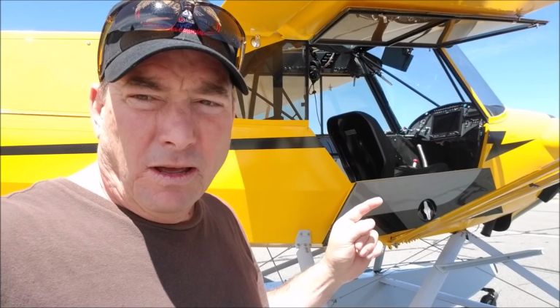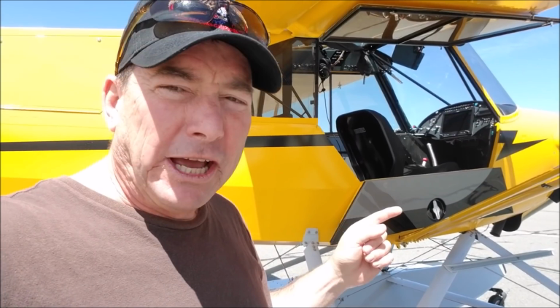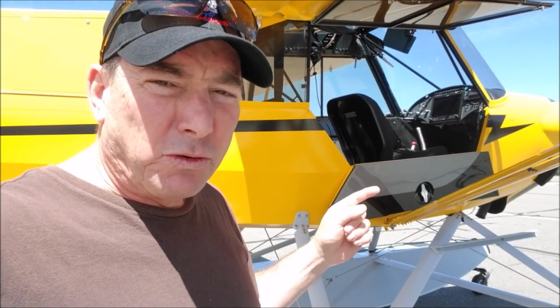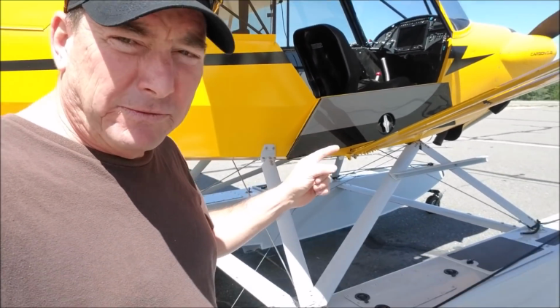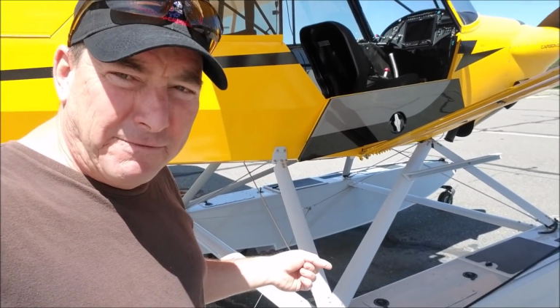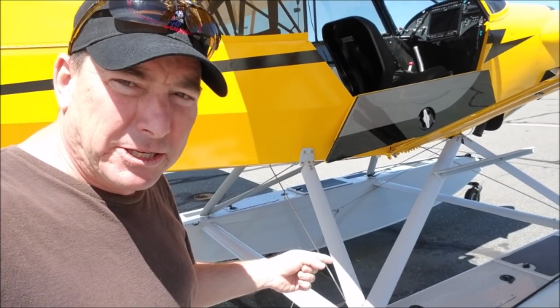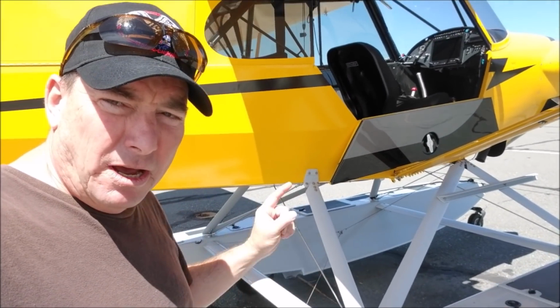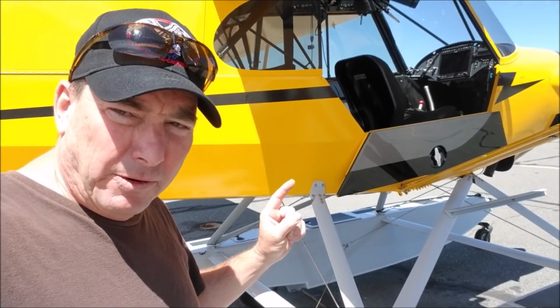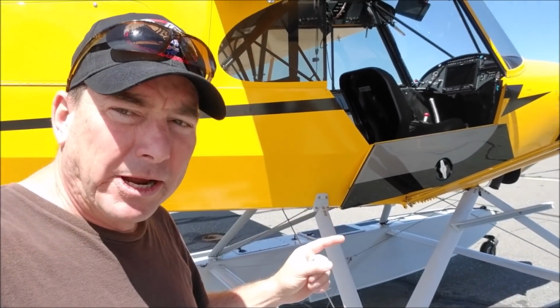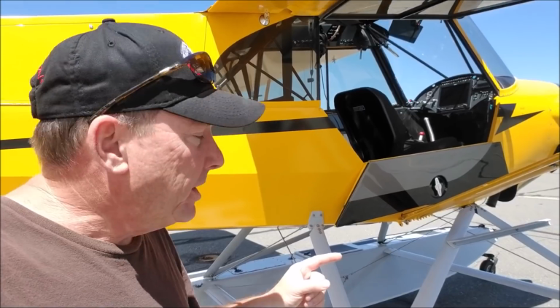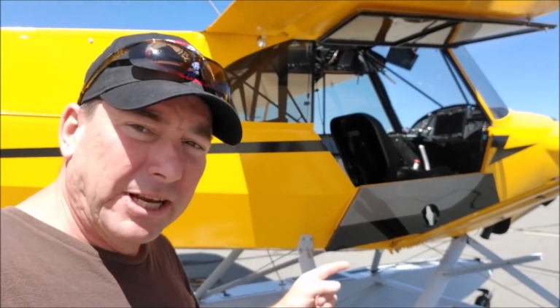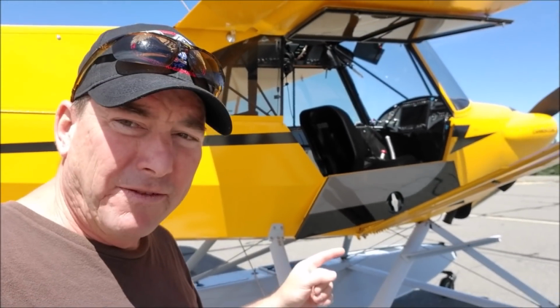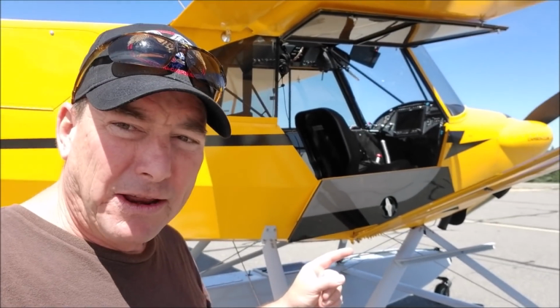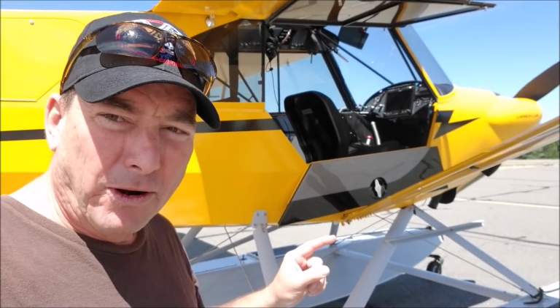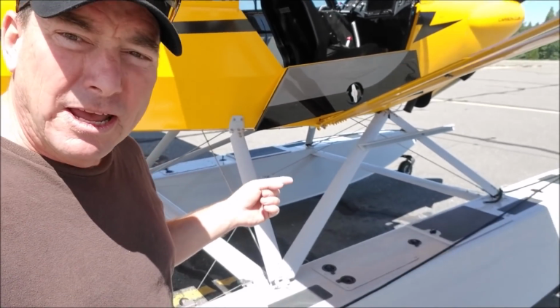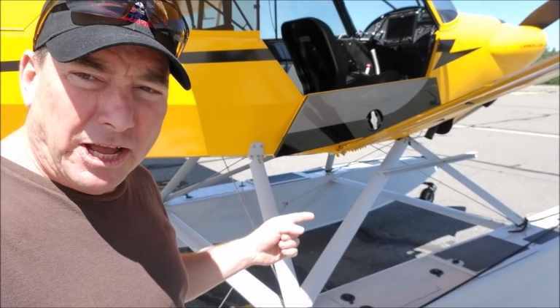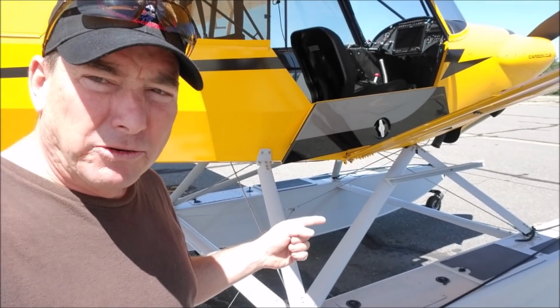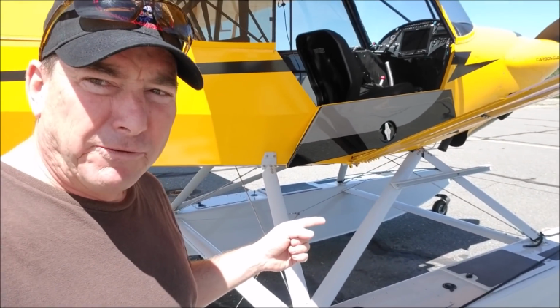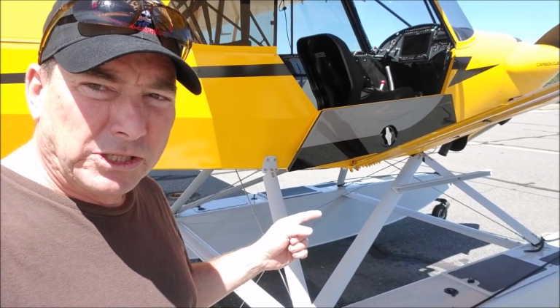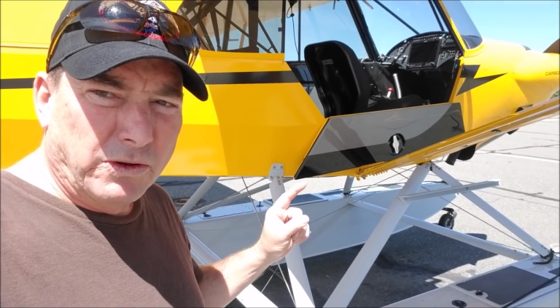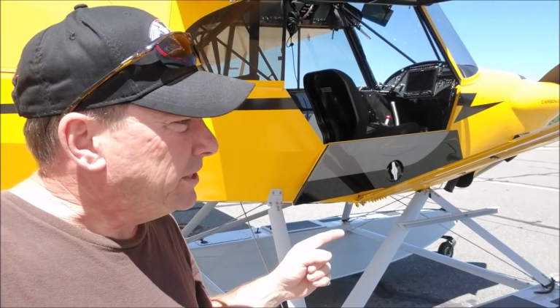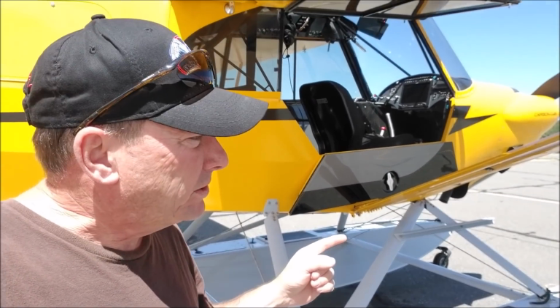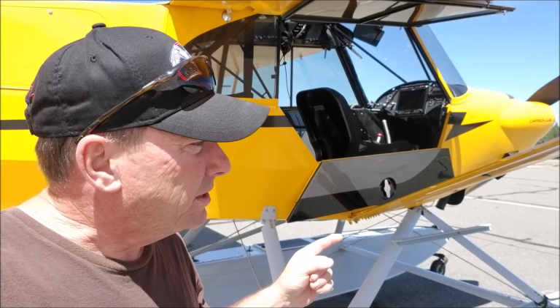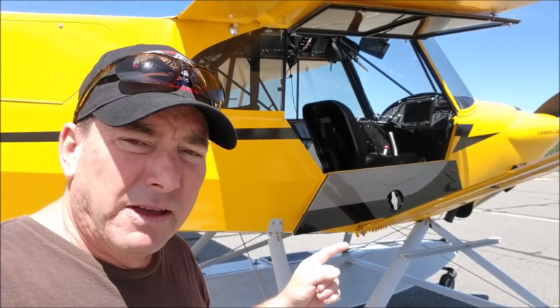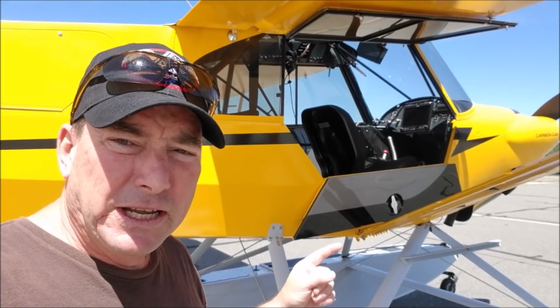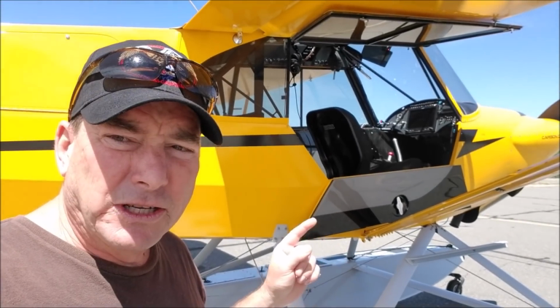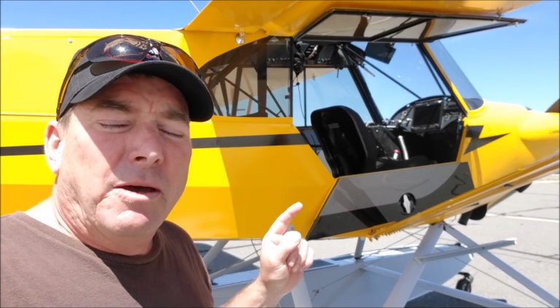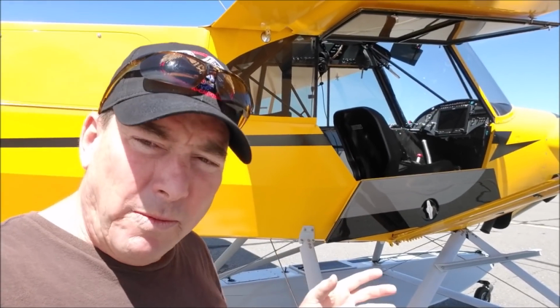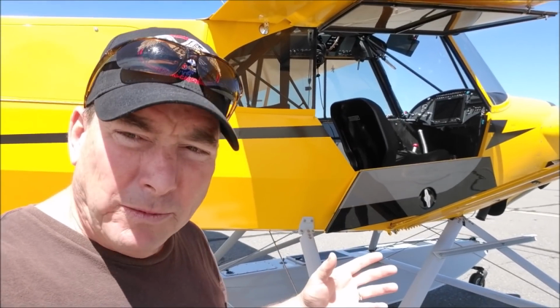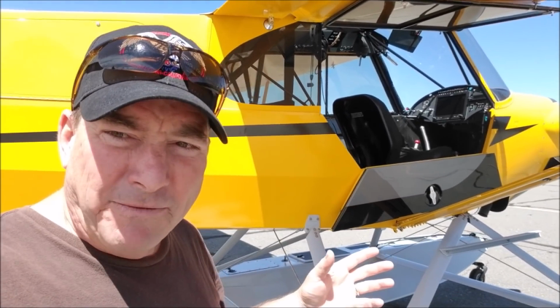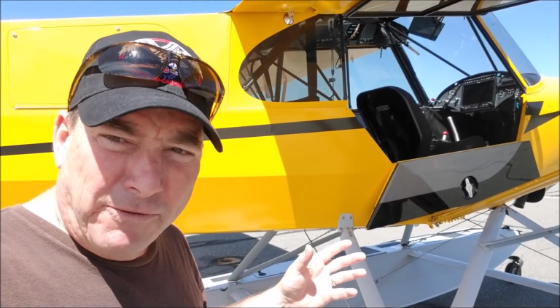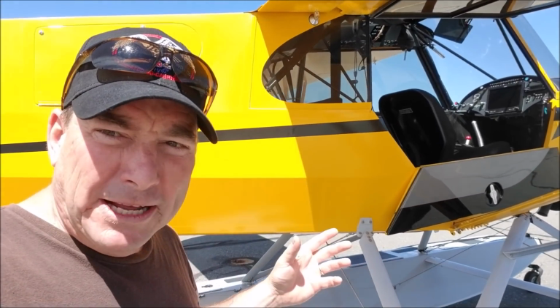I'm checking out this 2015 amphibious Carbon Cub here, just landed in Nevada County Airport, and it's got the Aeroset floats 1500s — one of the big problems with amphibian floatplanes.